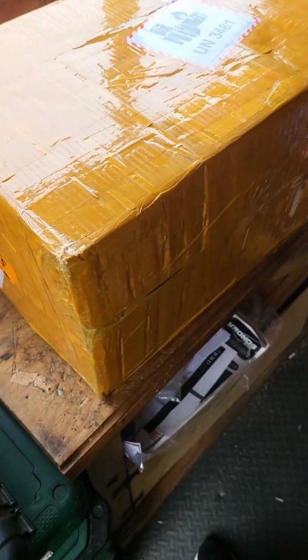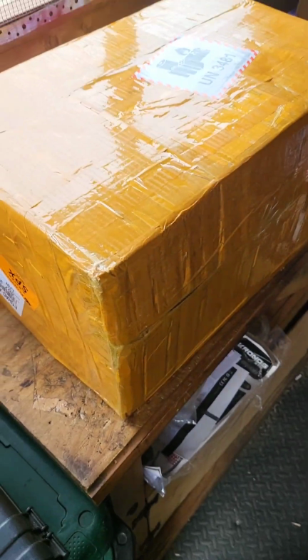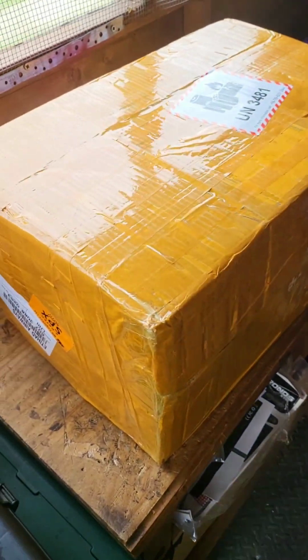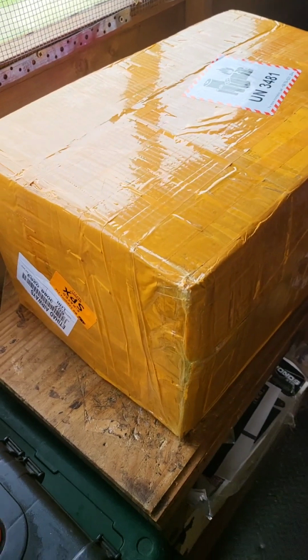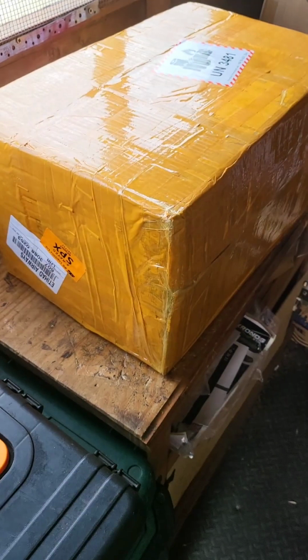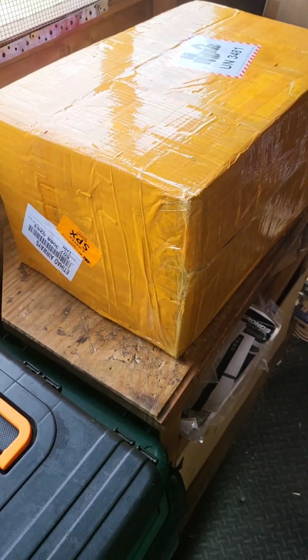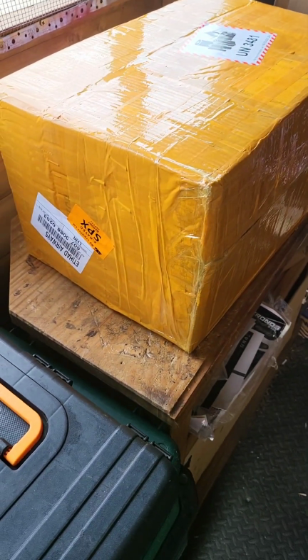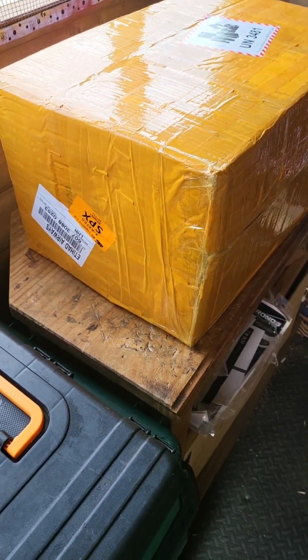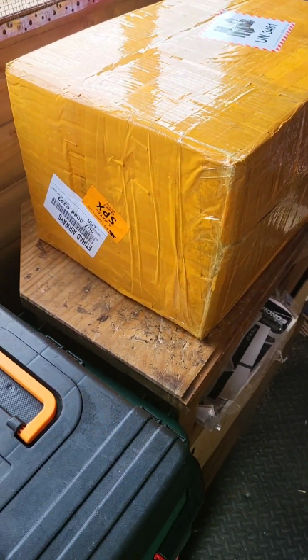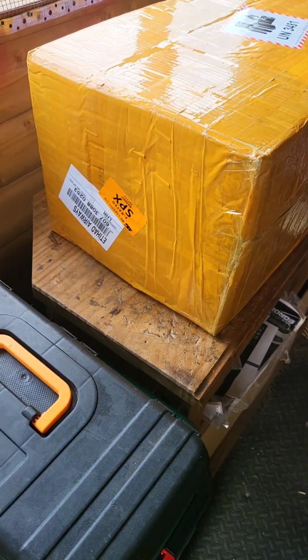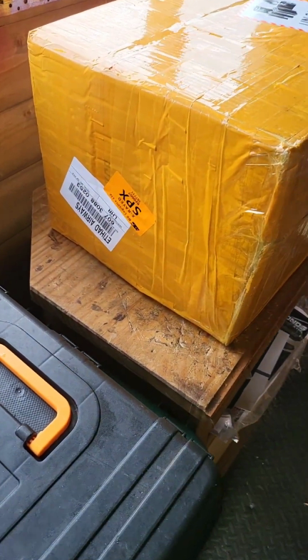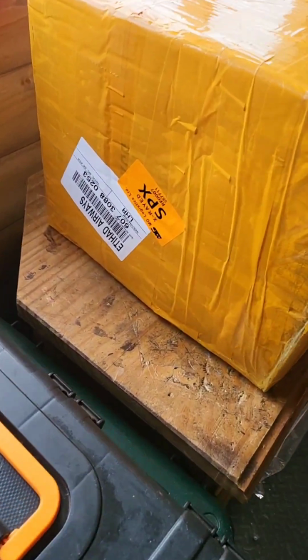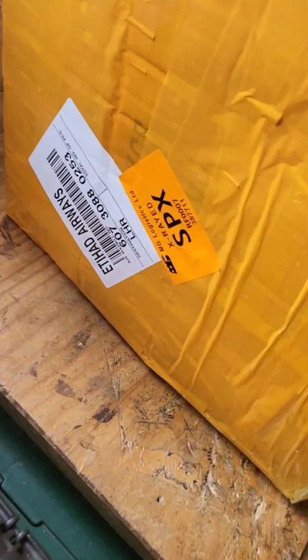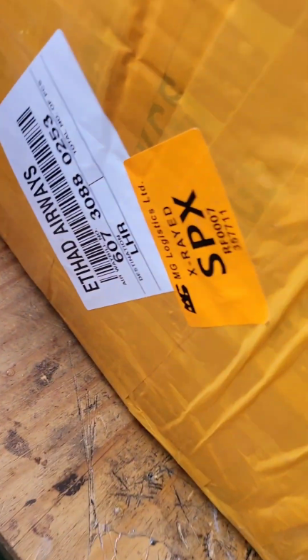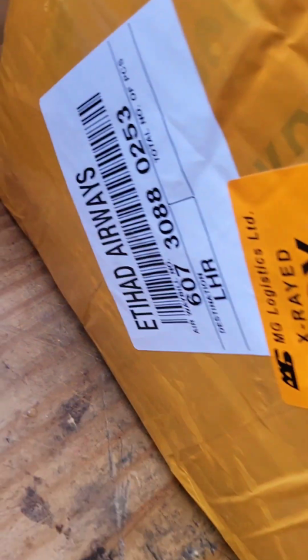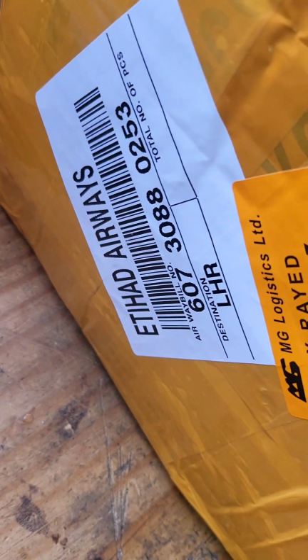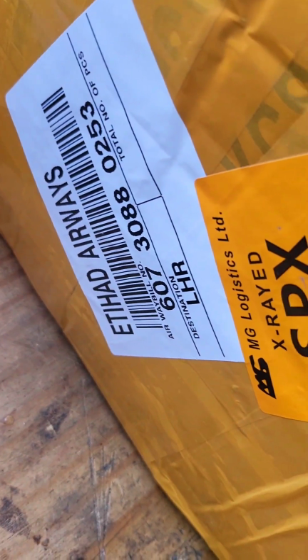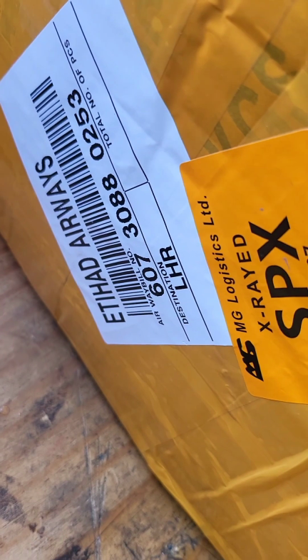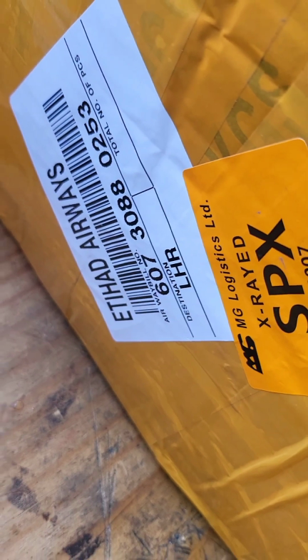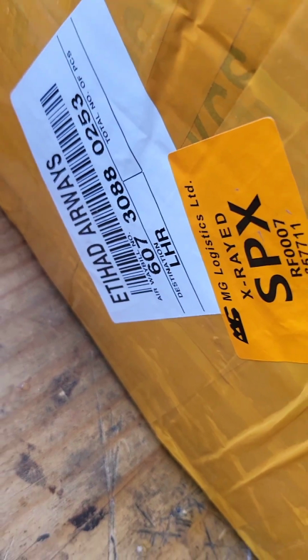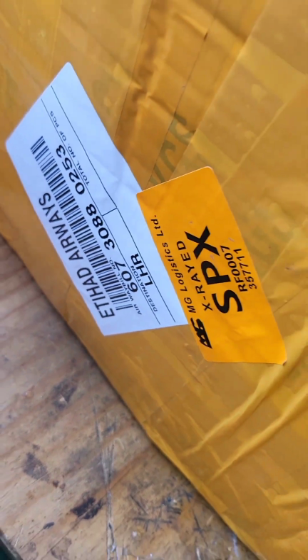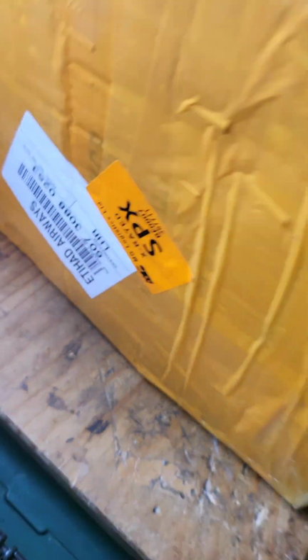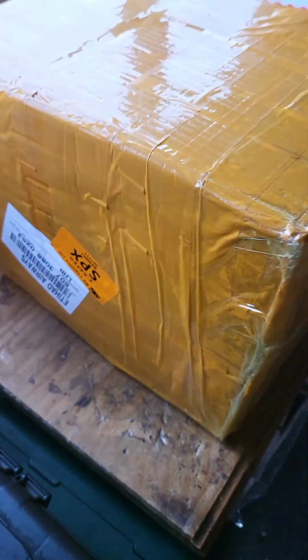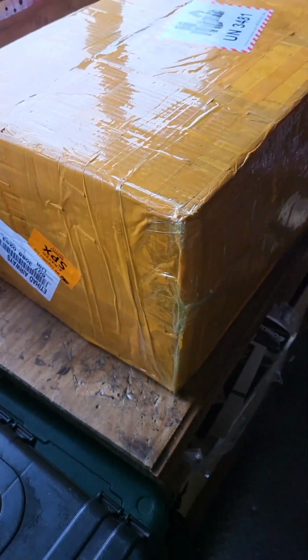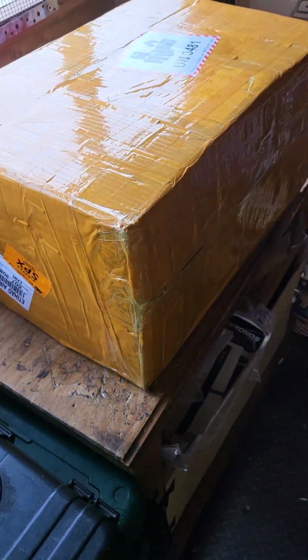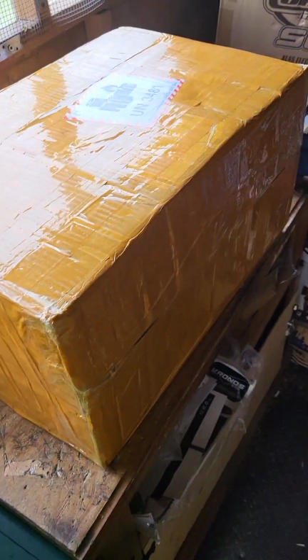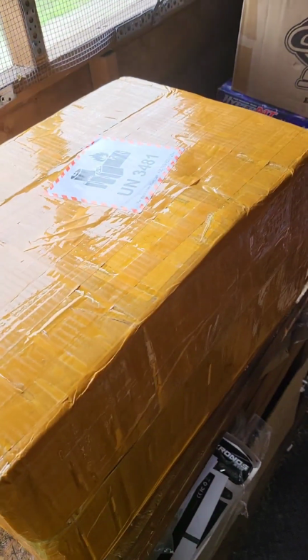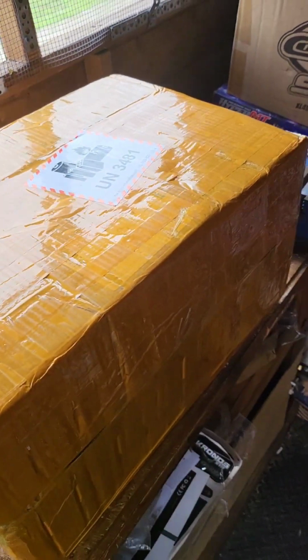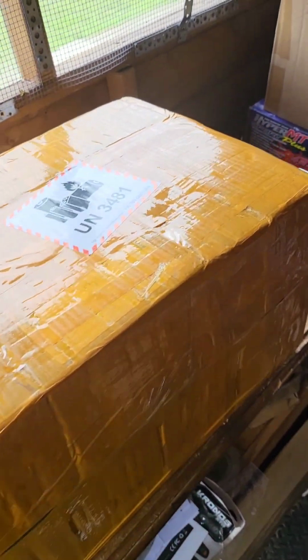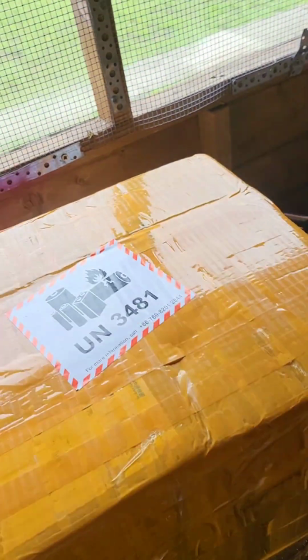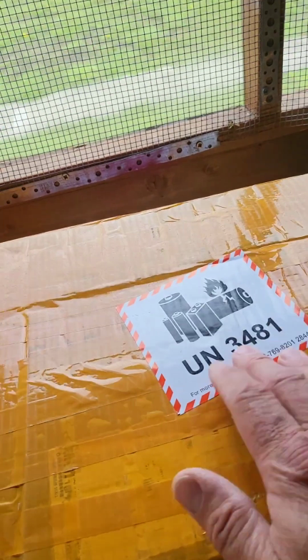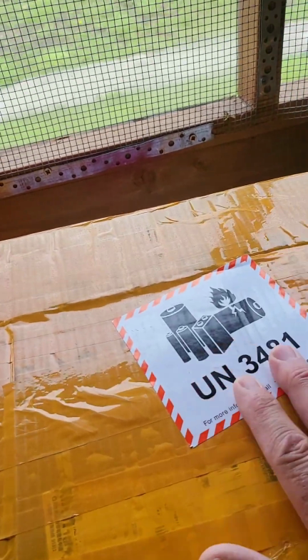There she is. What do you think it is, guys? Any hints? It's come from AIR, I know that, from AIR. It's come from China. It's got batteries in it.